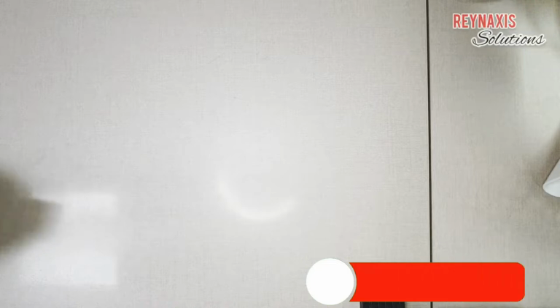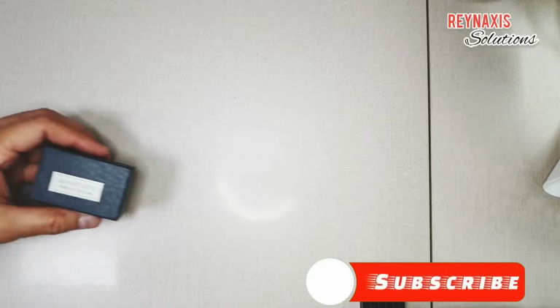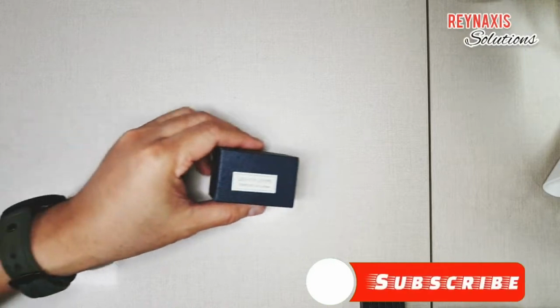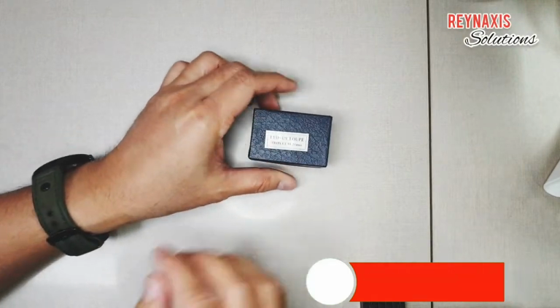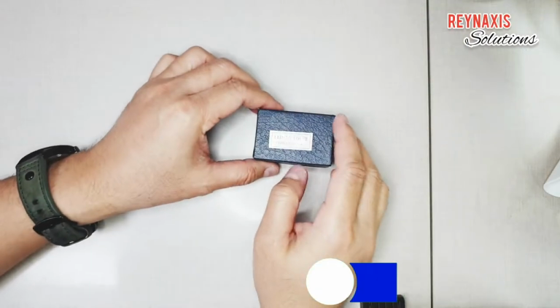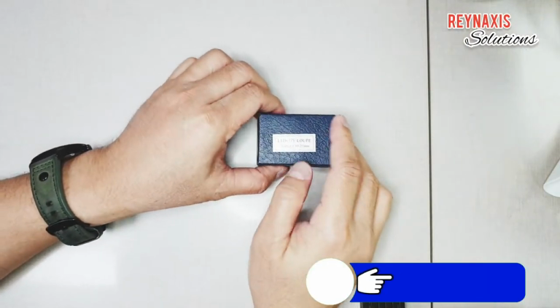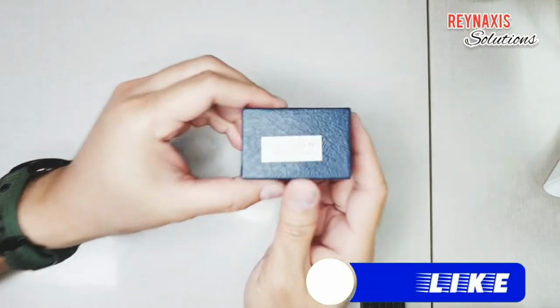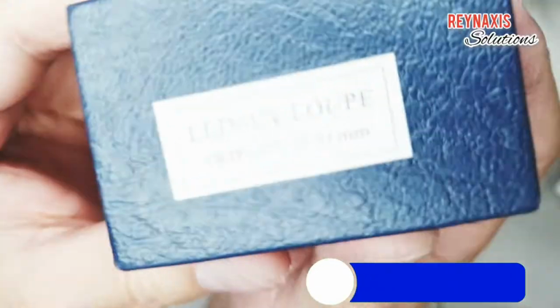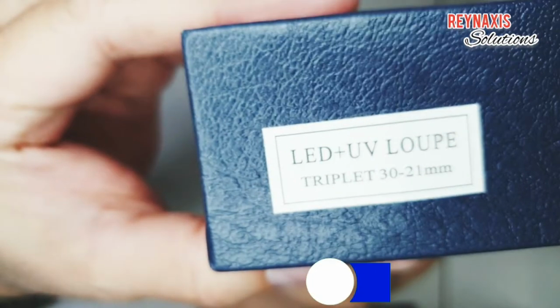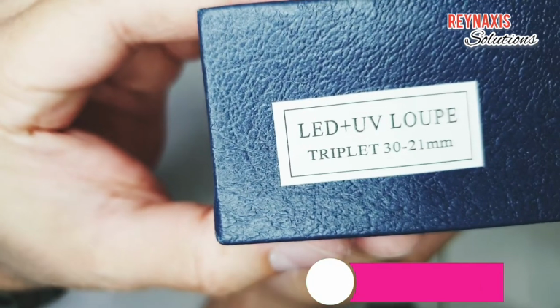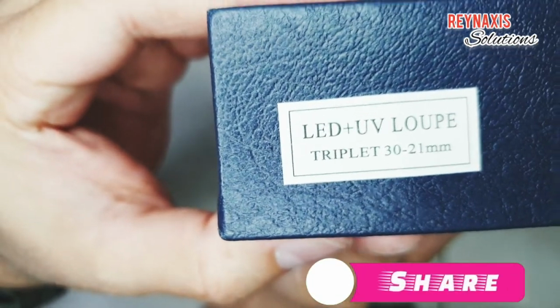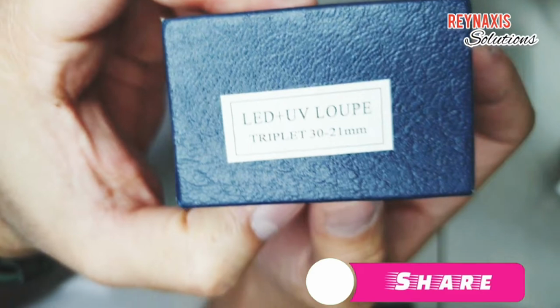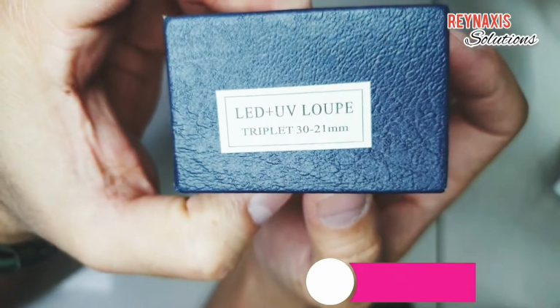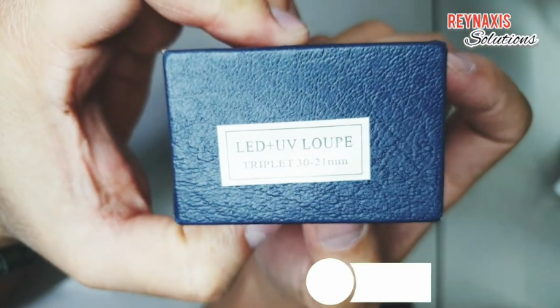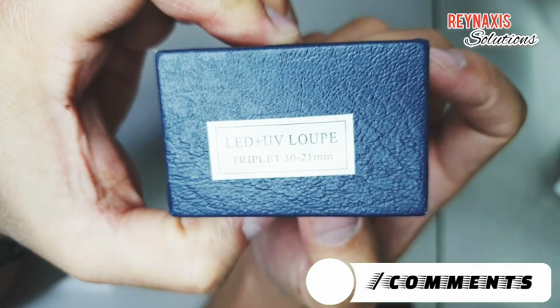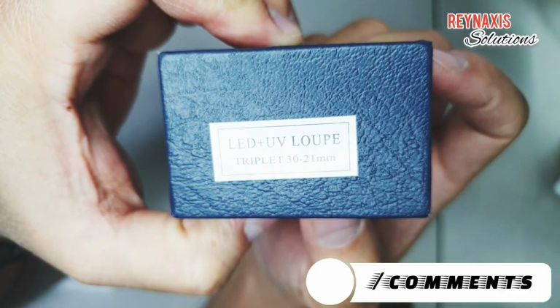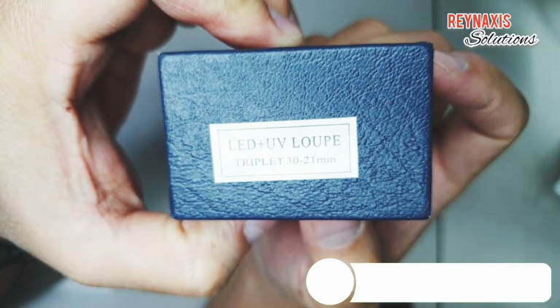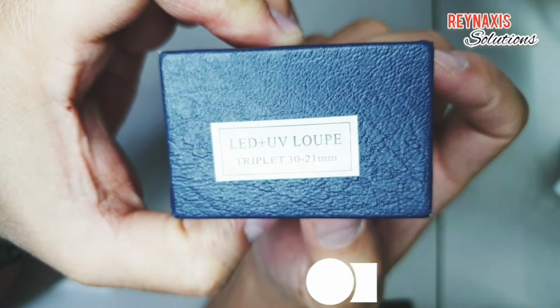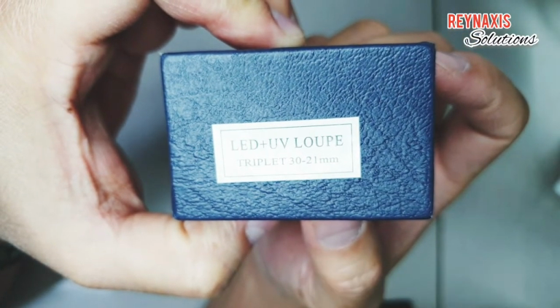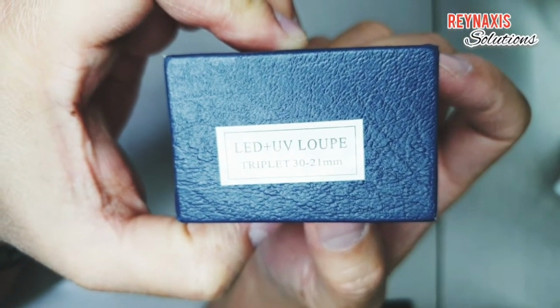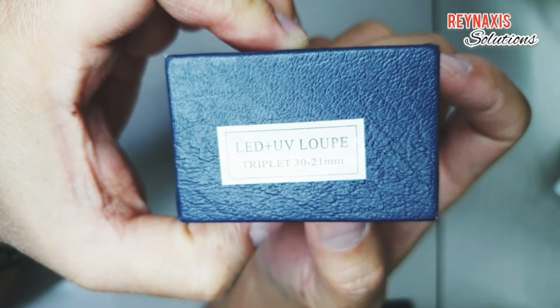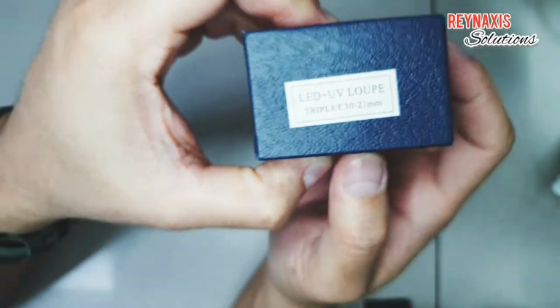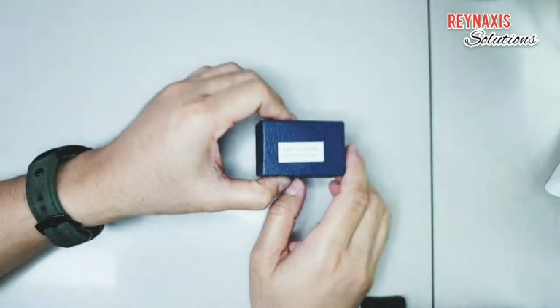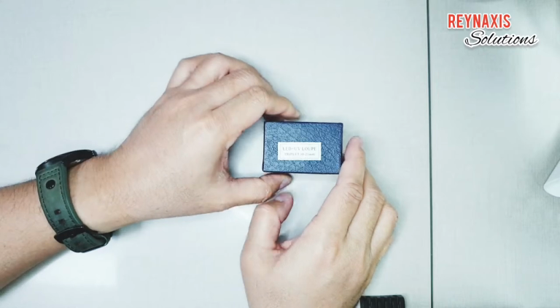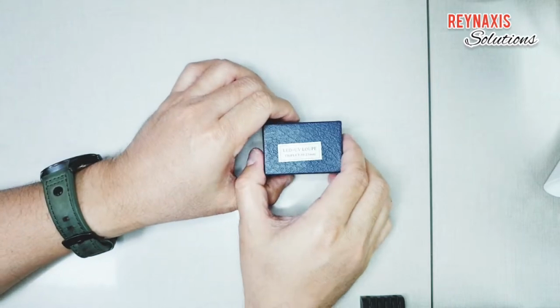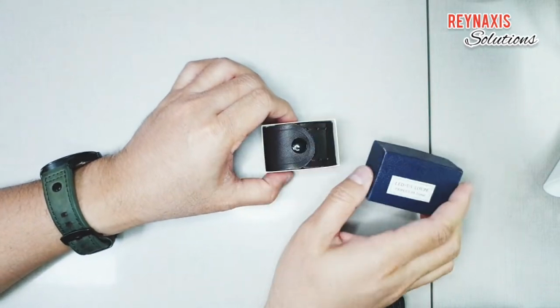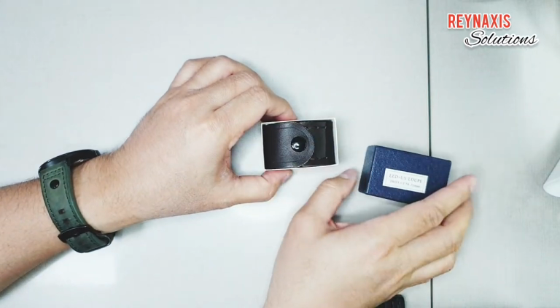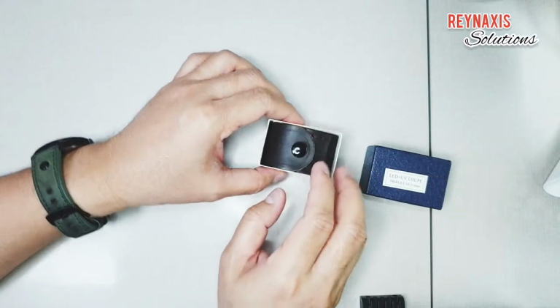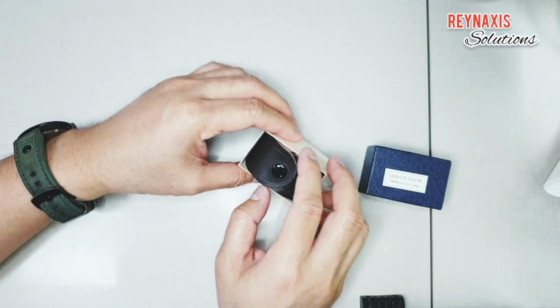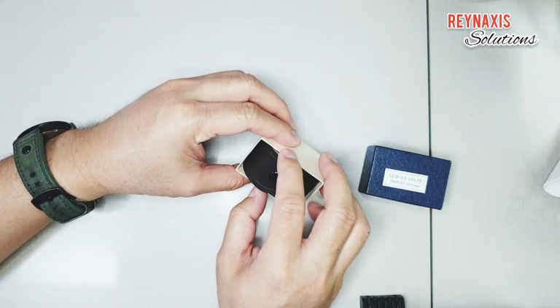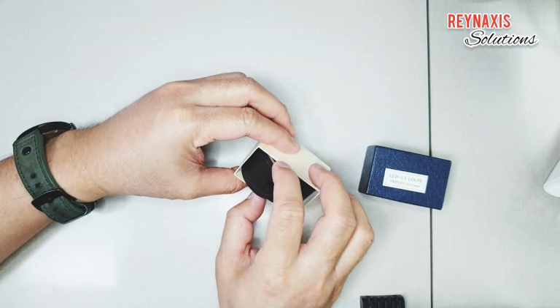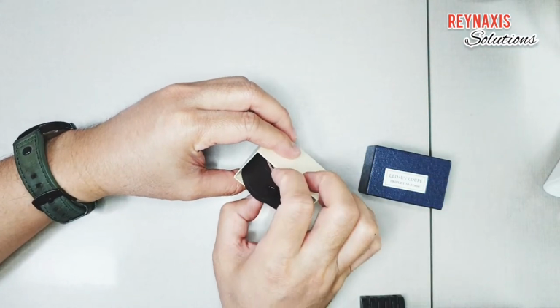Hi, I'm Glen of Rain Access Solutions. Welcome to my vlog. On this episode of Rain Access Solutions, I'm just going to show you my LED ultraviolet light enabled eye loupe.